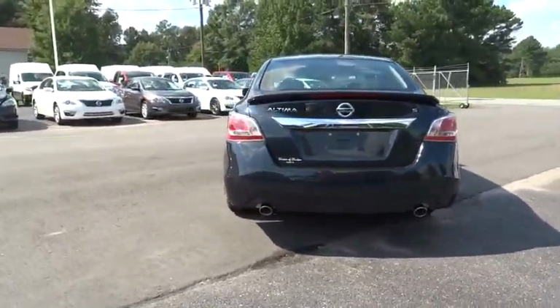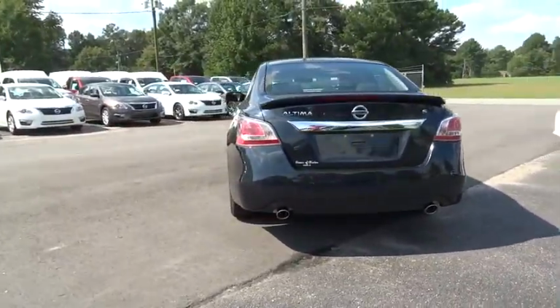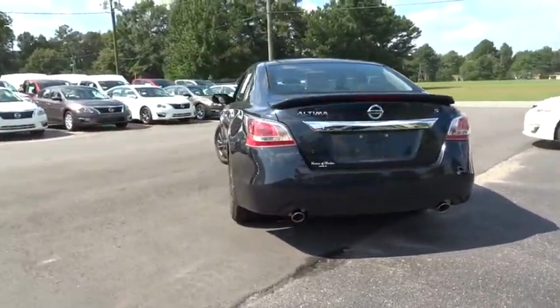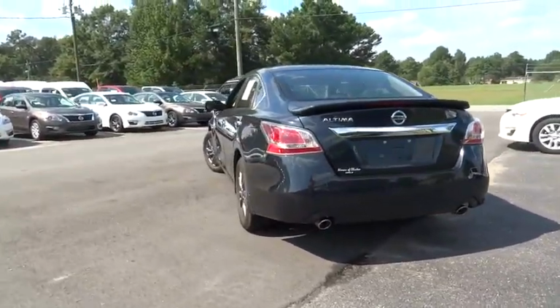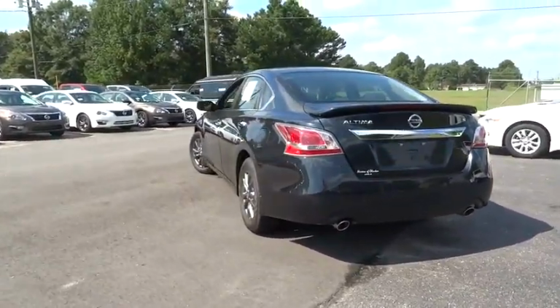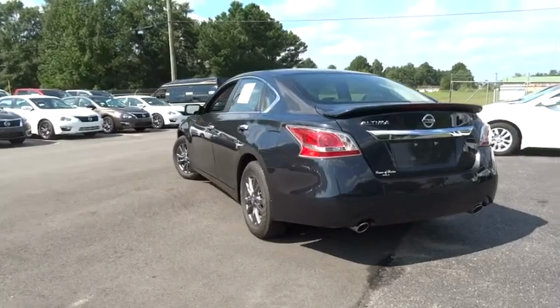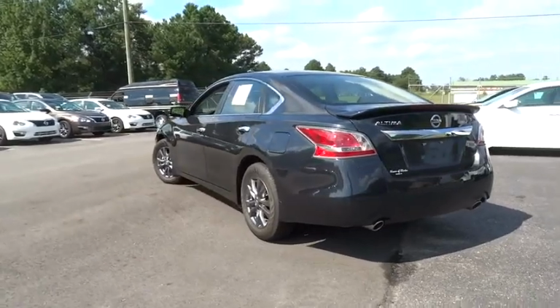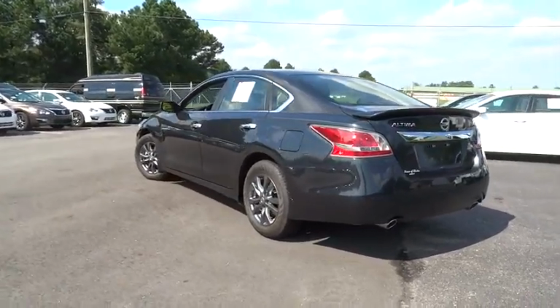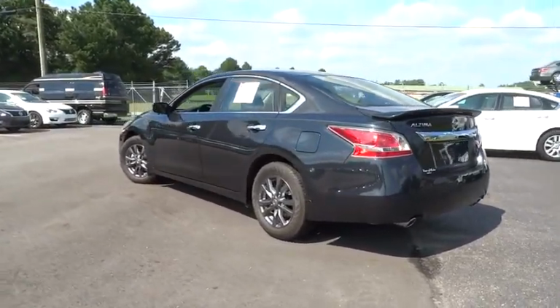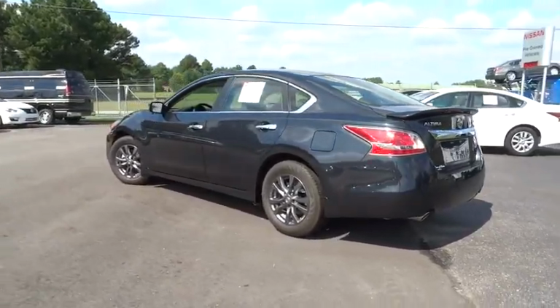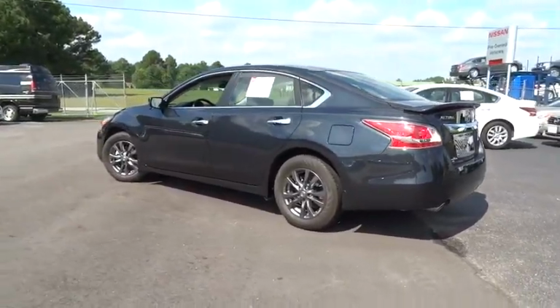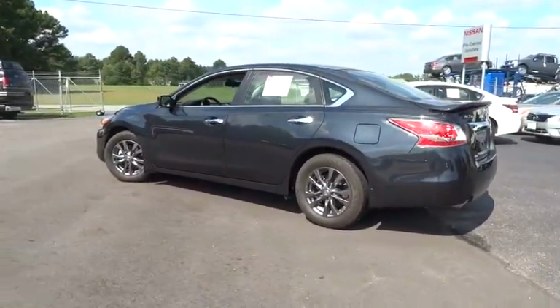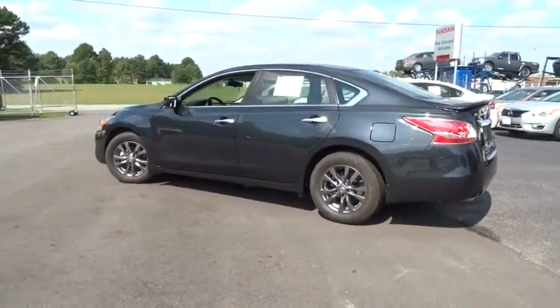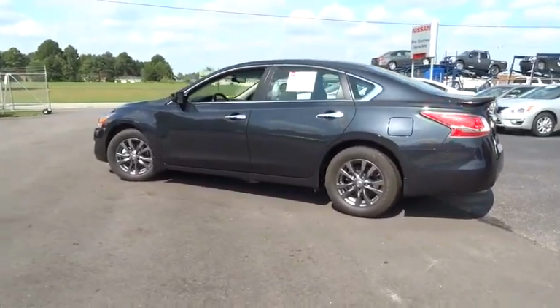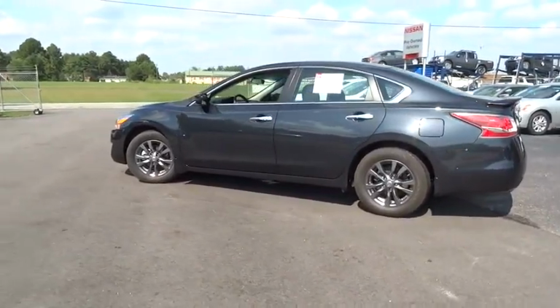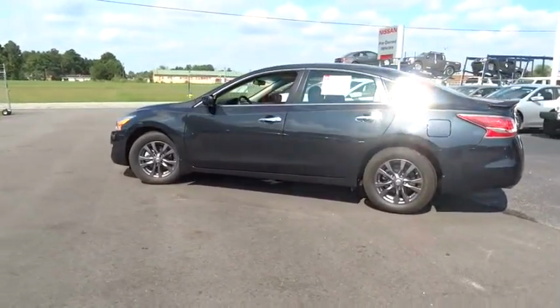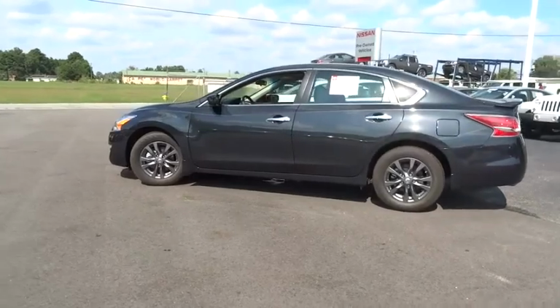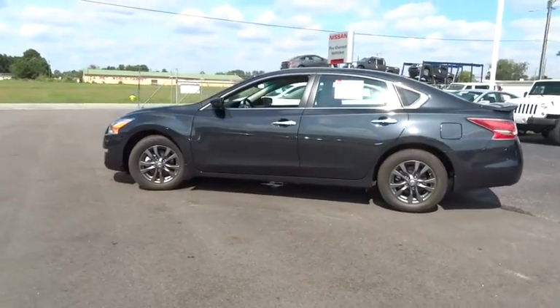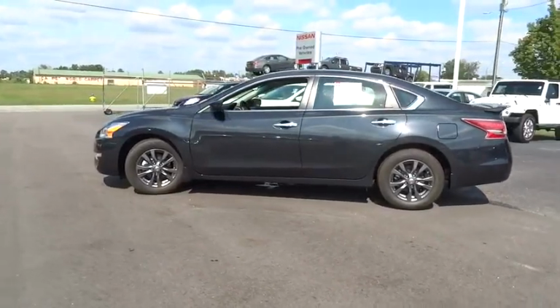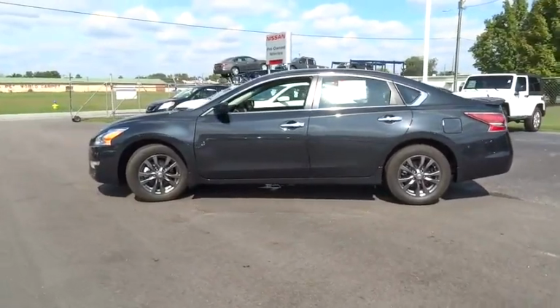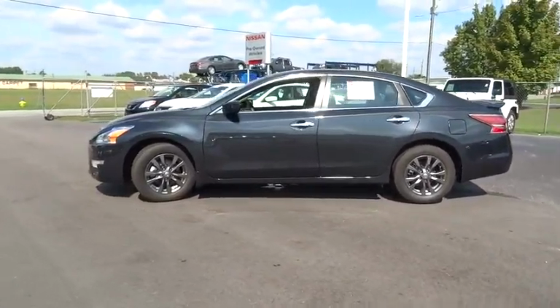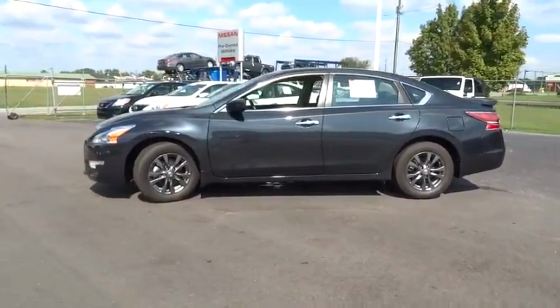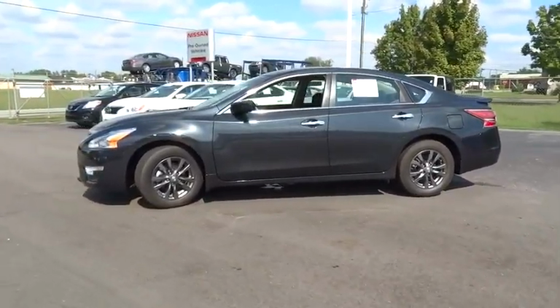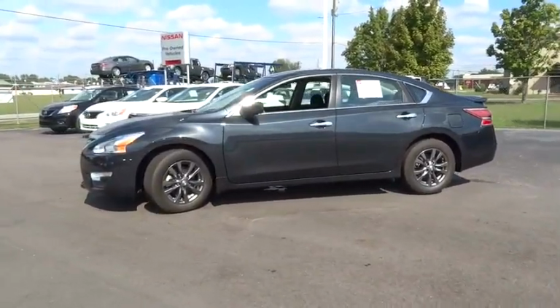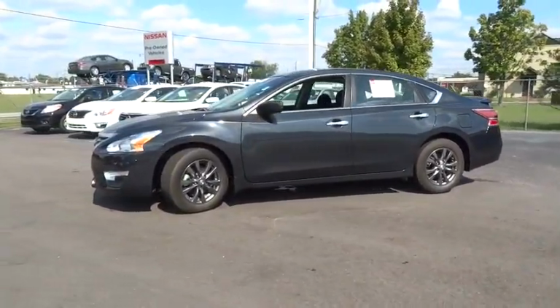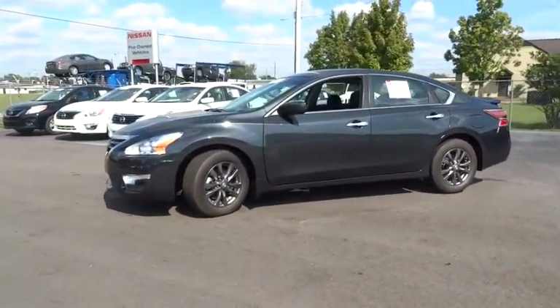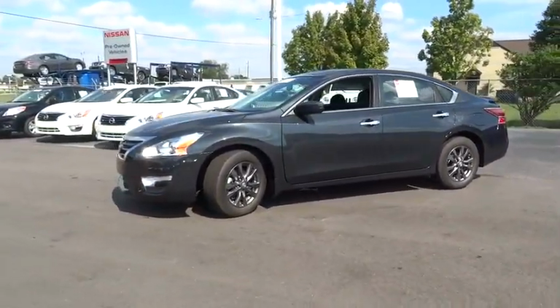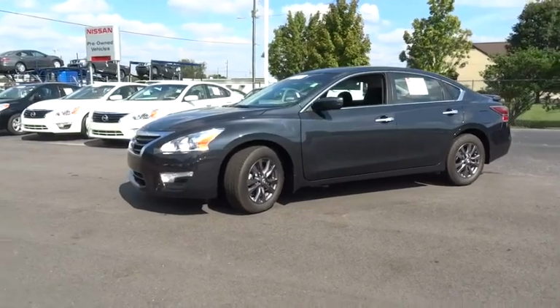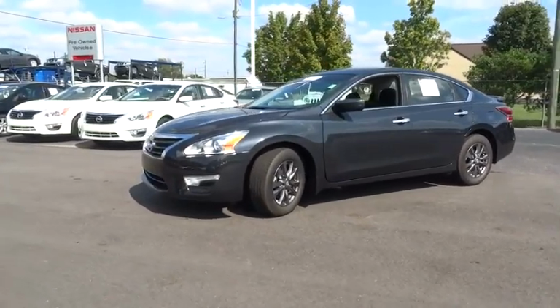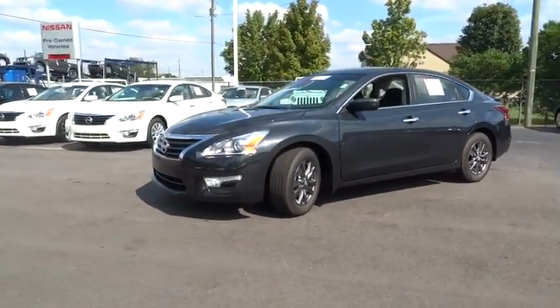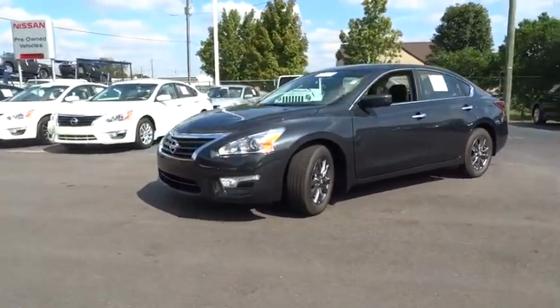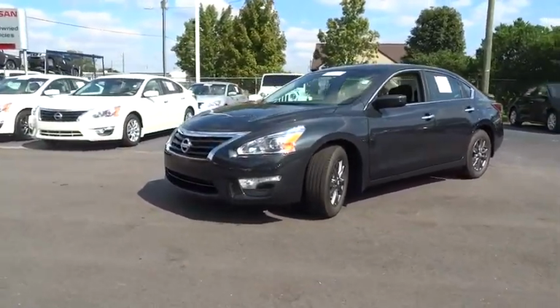You'll see the Nissan Altima is made to drive and built to last. This vehicle has less than 5,000 miles. Here are some of this vehicle's great options: Bluetooth. This vehicle is Carfax certified one owner and qualifies for Carfax buyback guarantee.